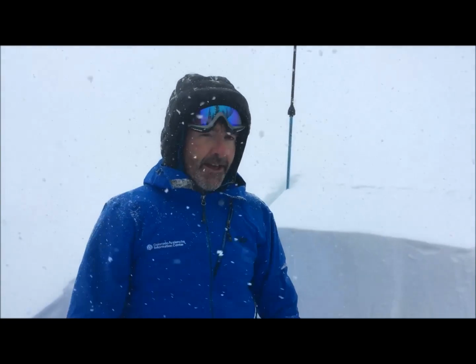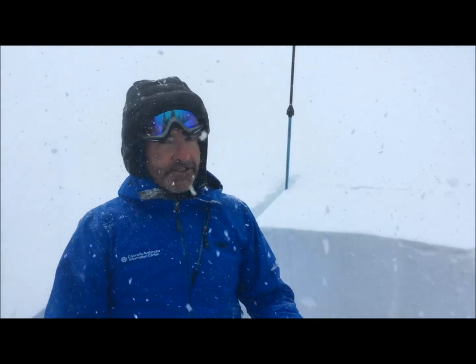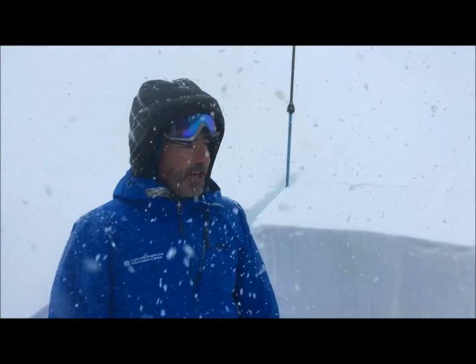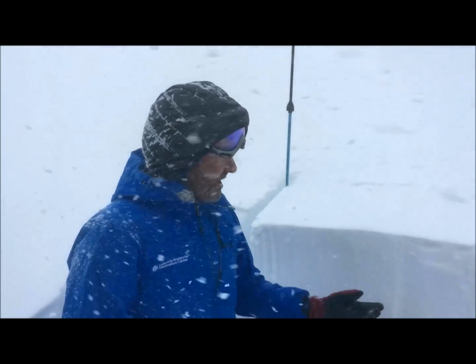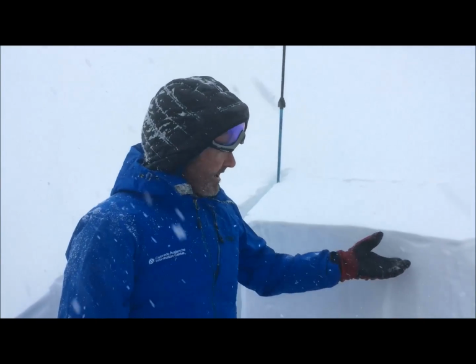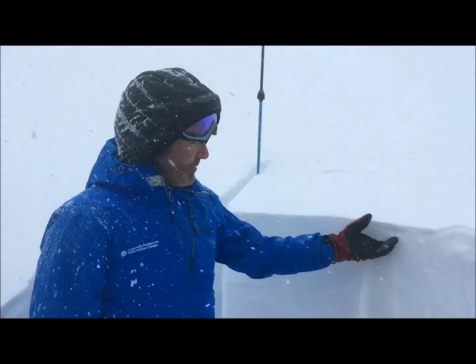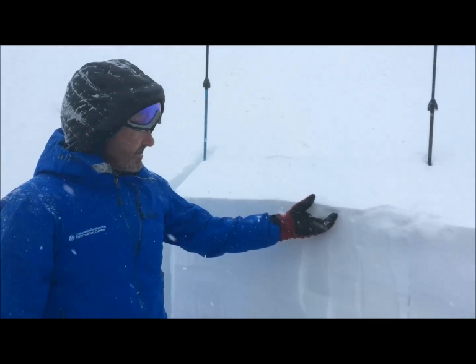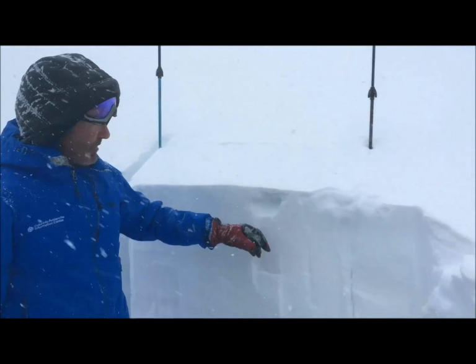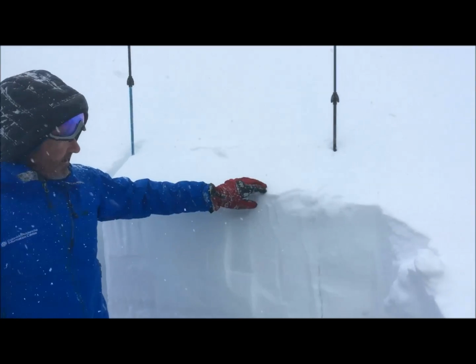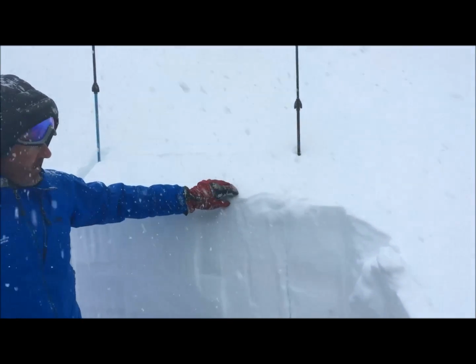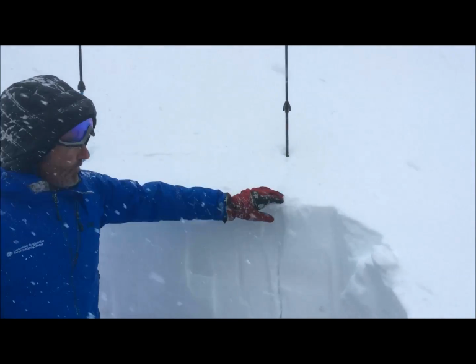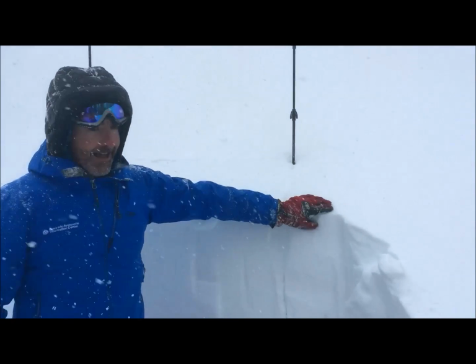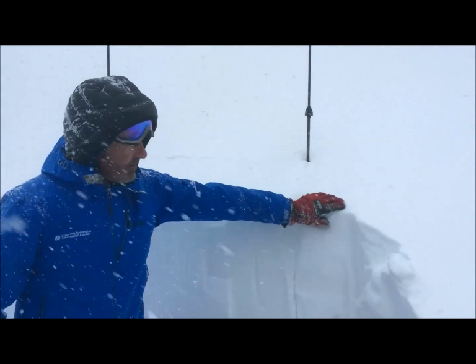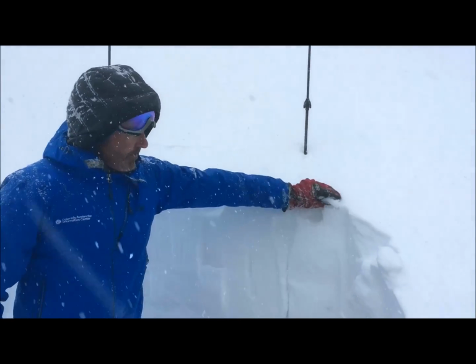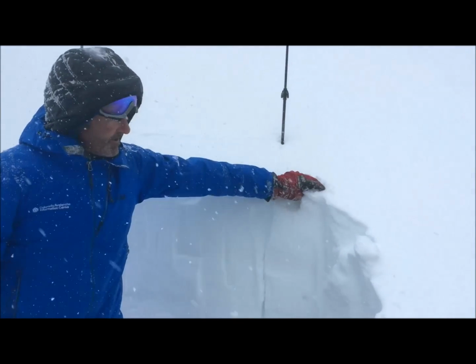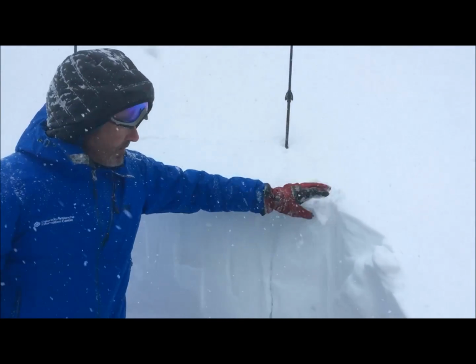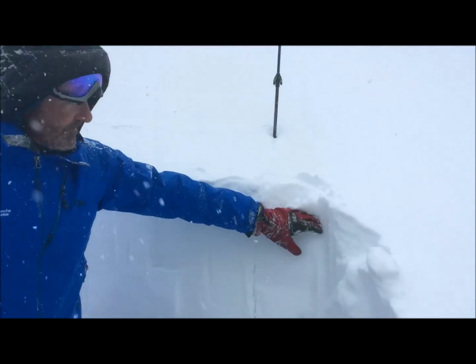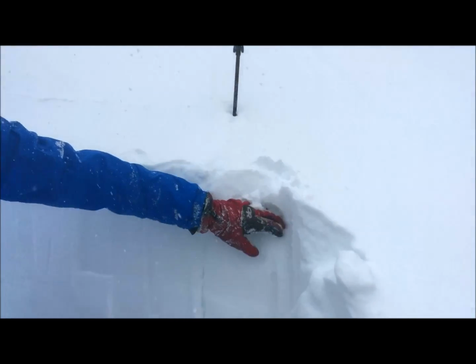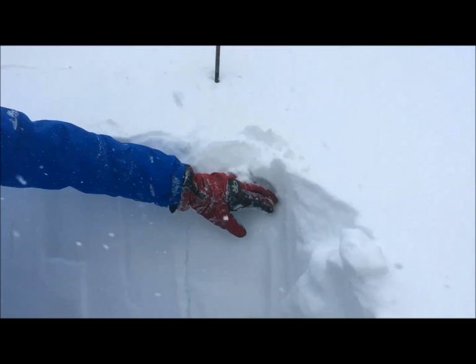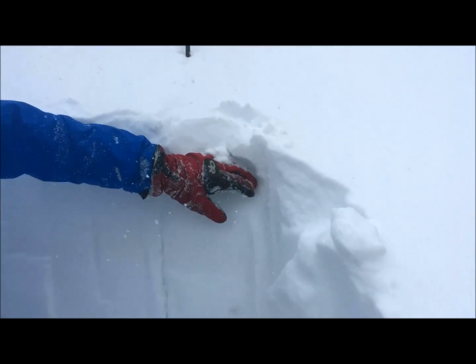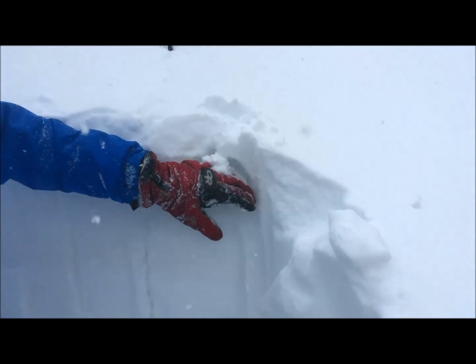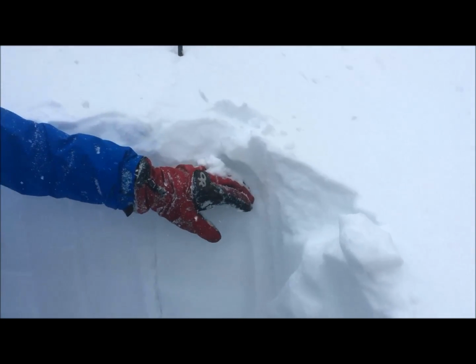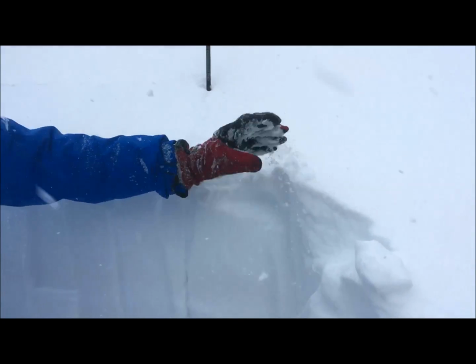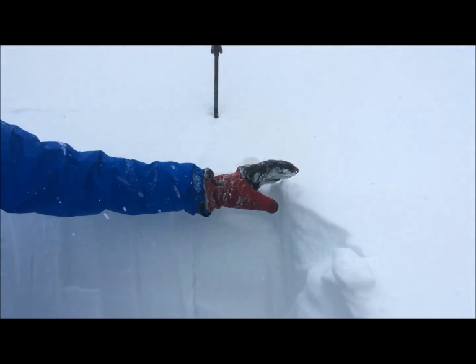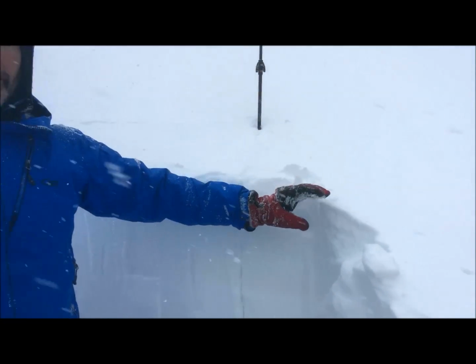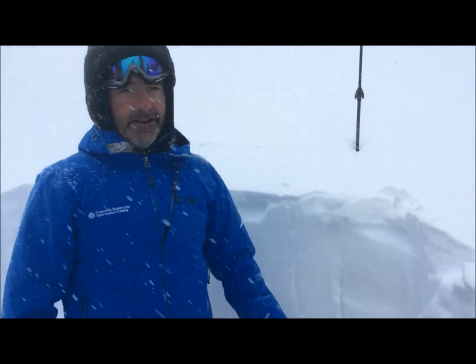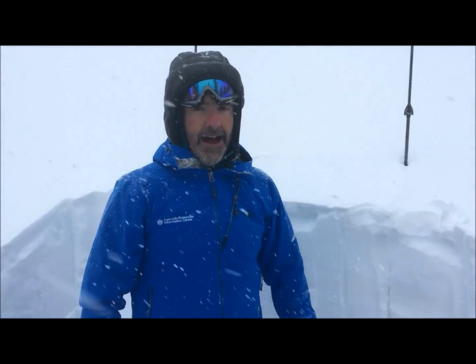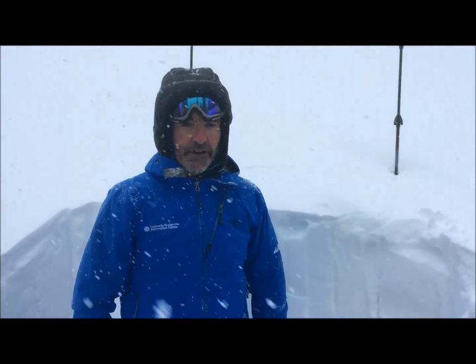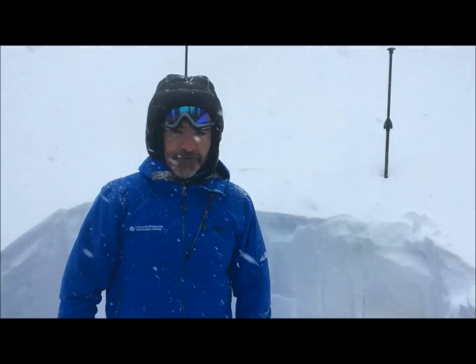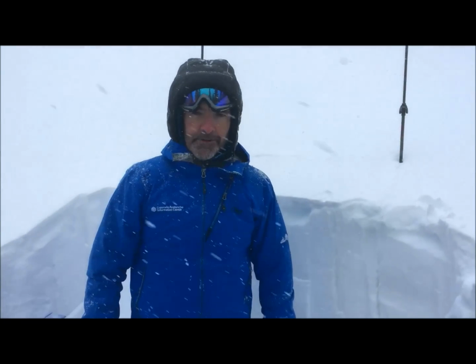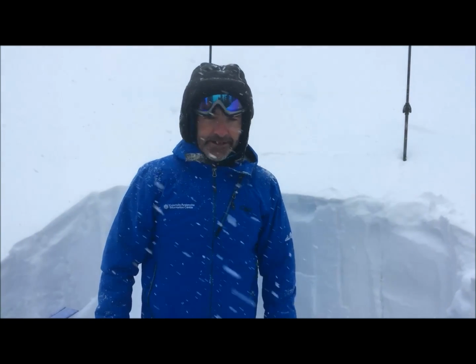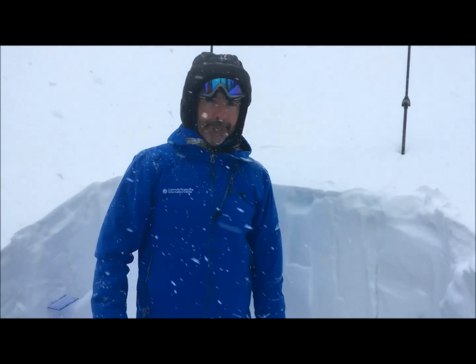It may not drop a ton of snow, but in a lot of places it has already built a little bit of wind slab right on top of some soft snow from earlier last week, and that could well be a failure plane for storm related wind slabs.